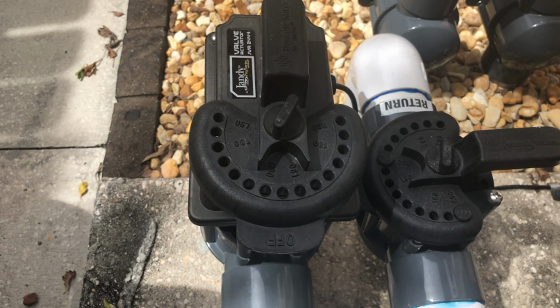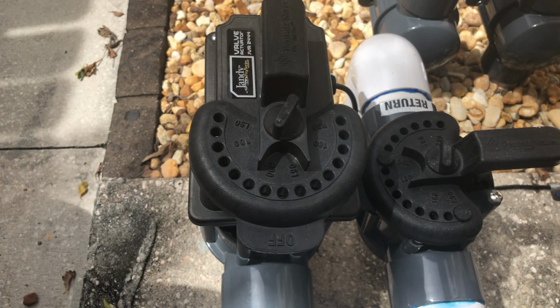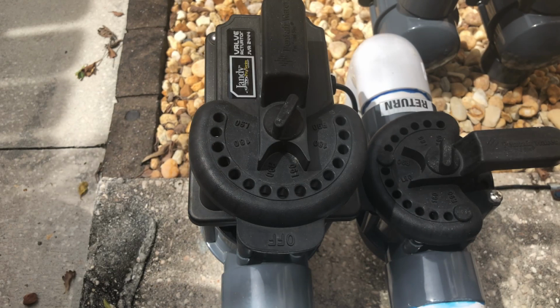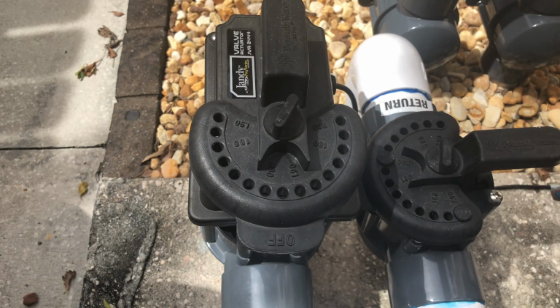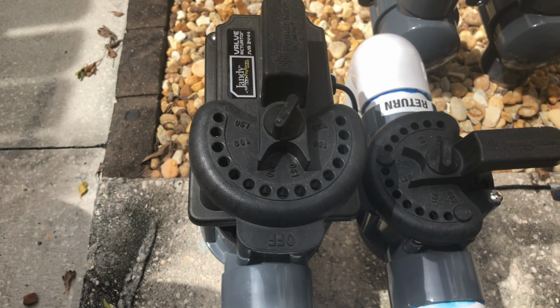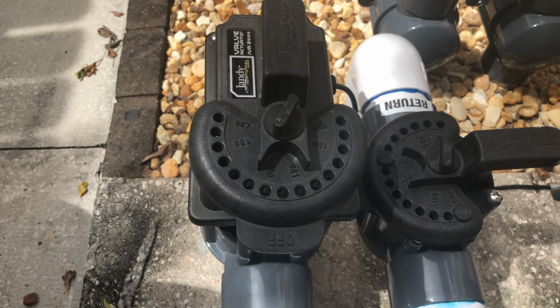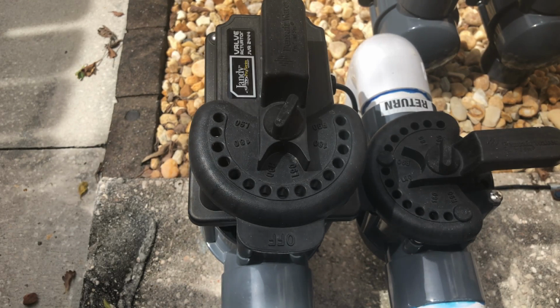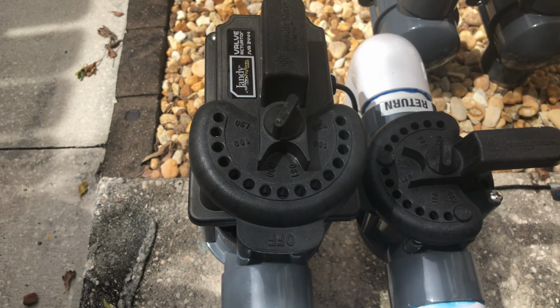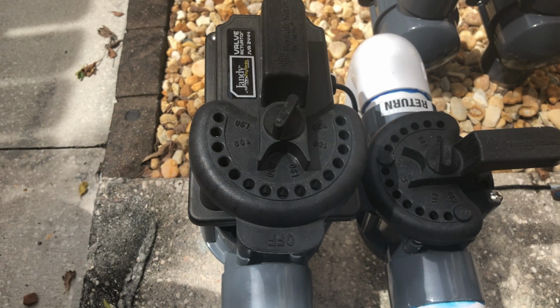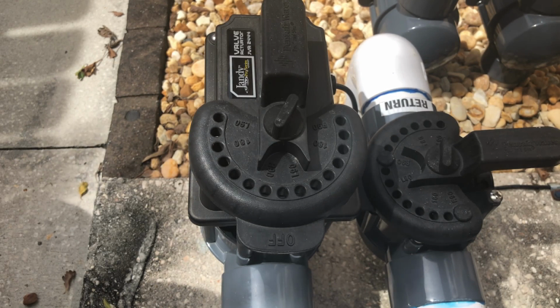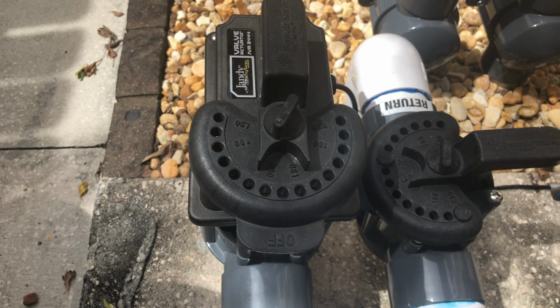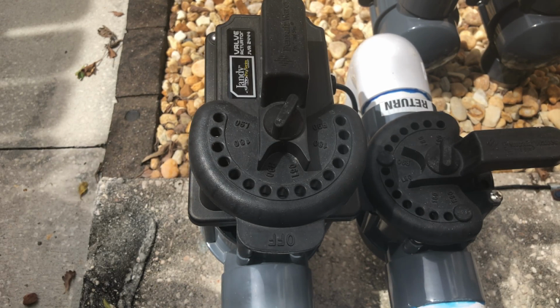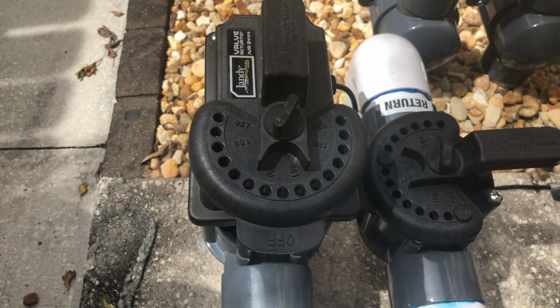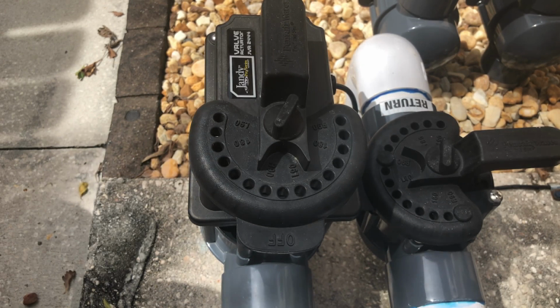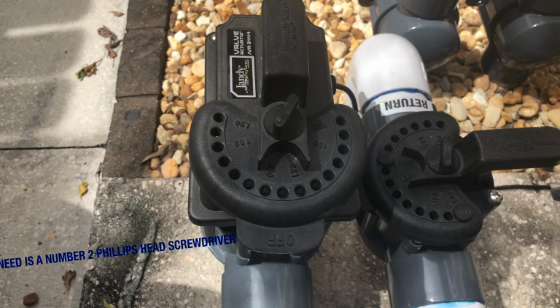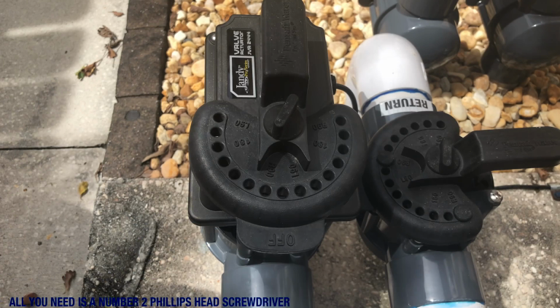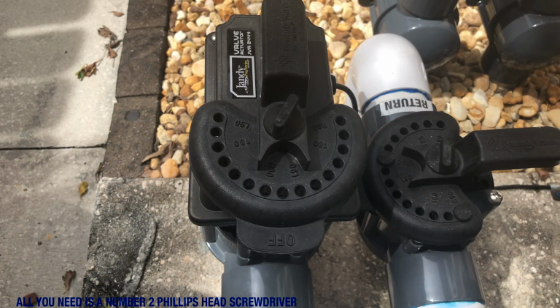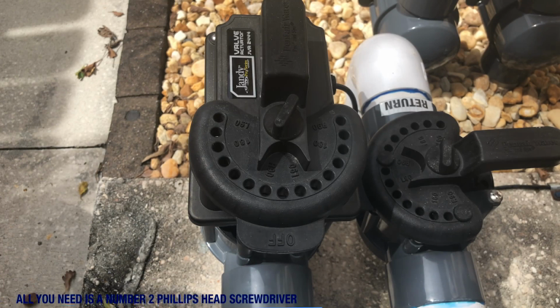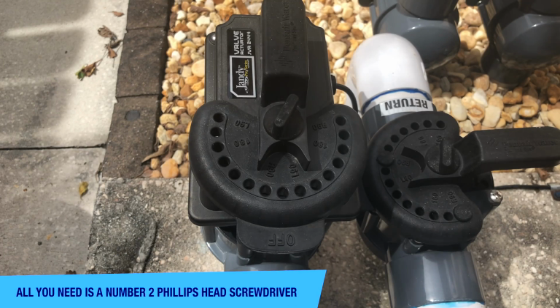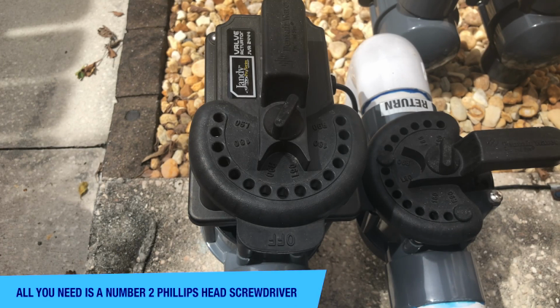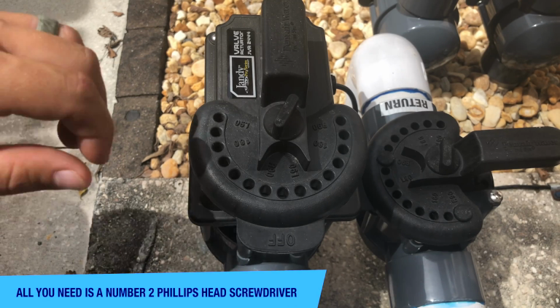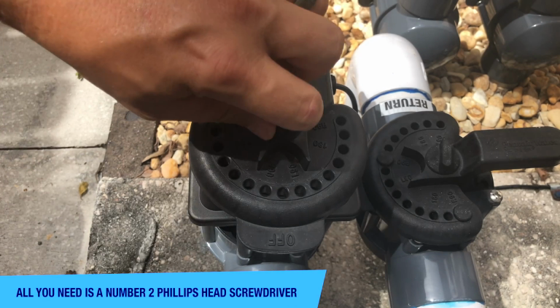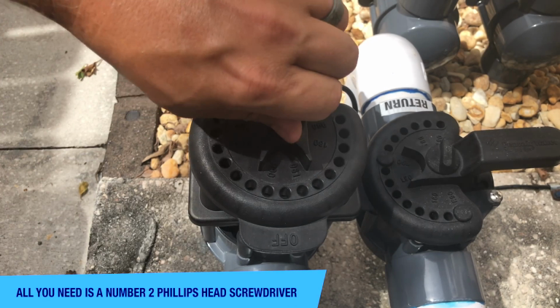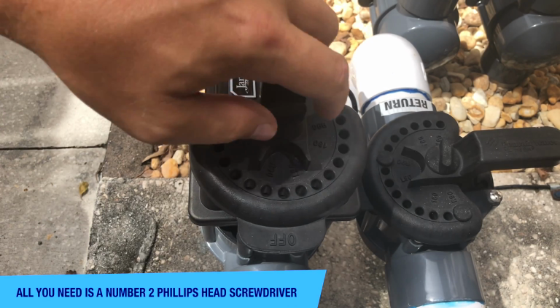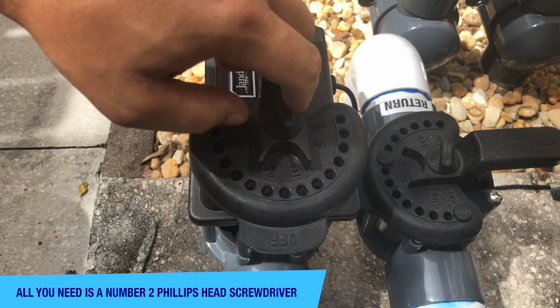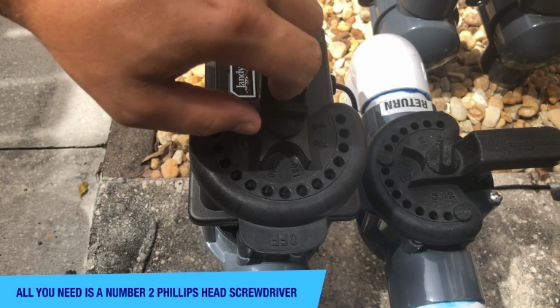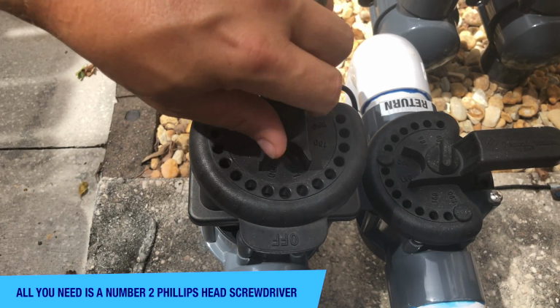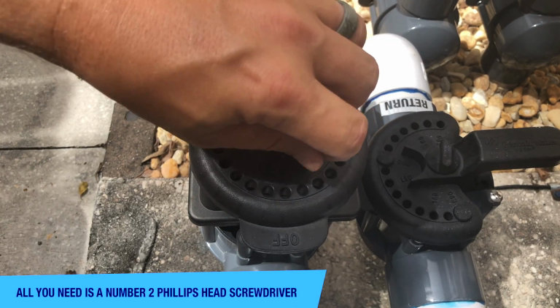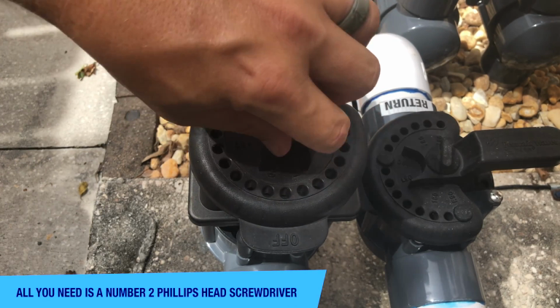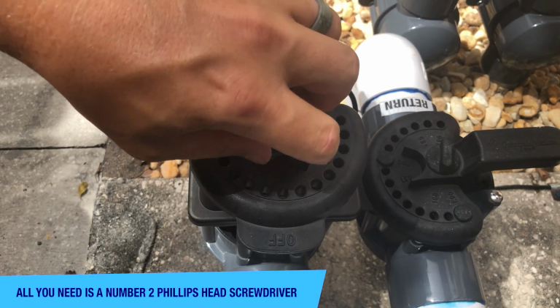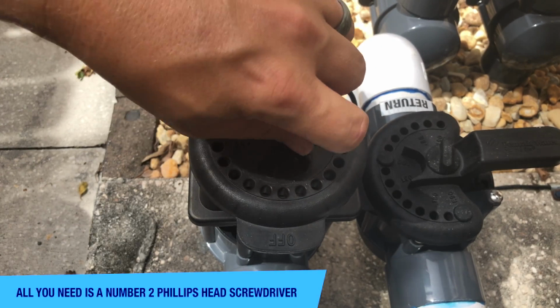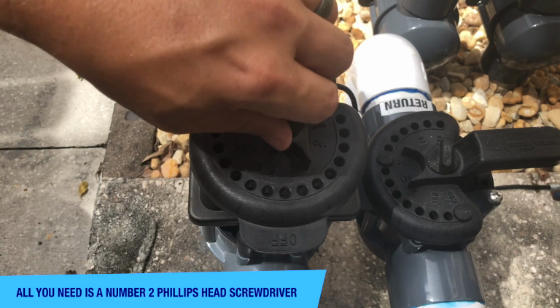It's very important to make sure you shut the equipment off before you get started — the equipment's already off here. Let's show you how it's done. First thing you want to do is go ahead and take the valve handle off.